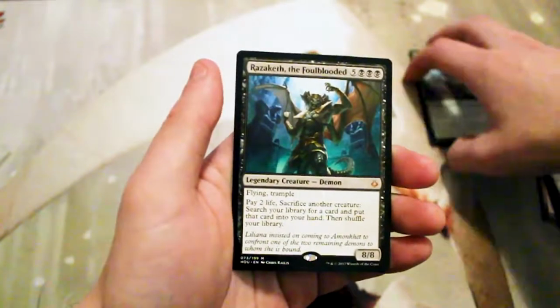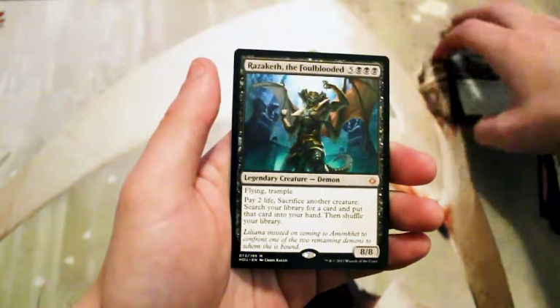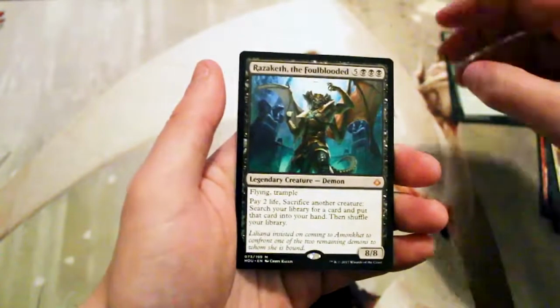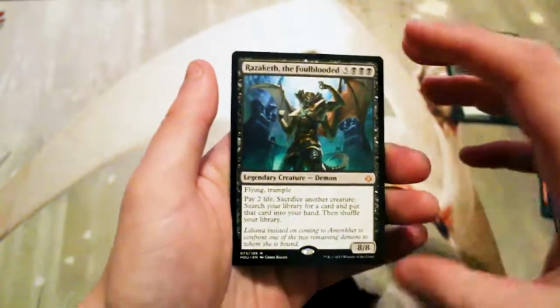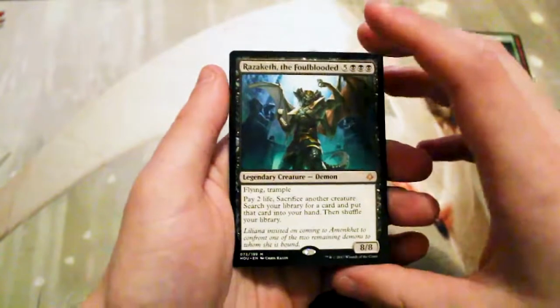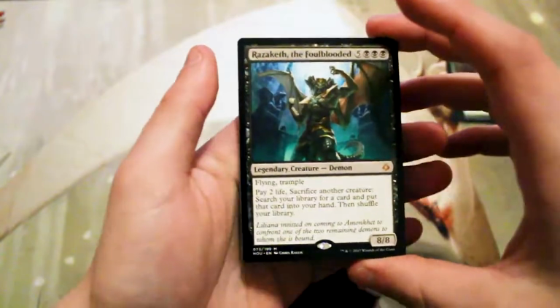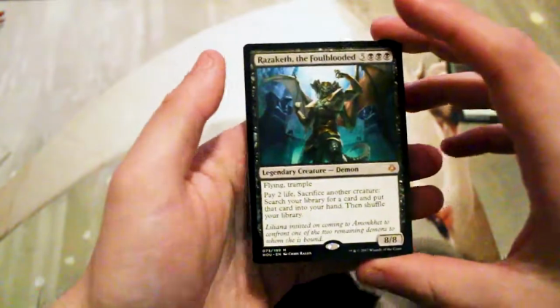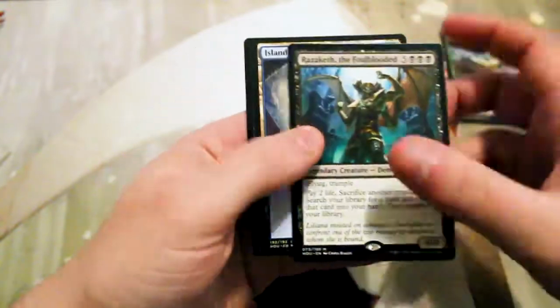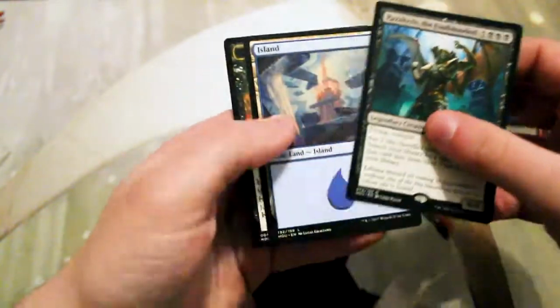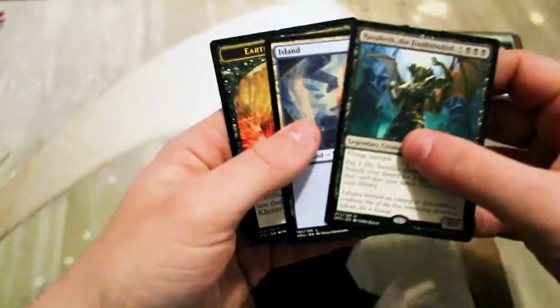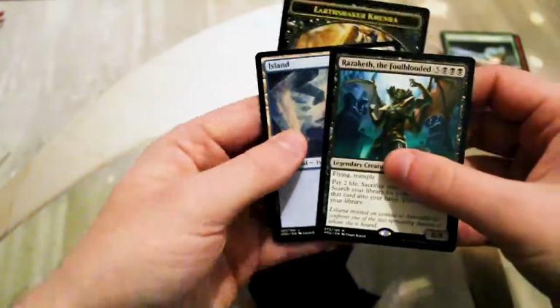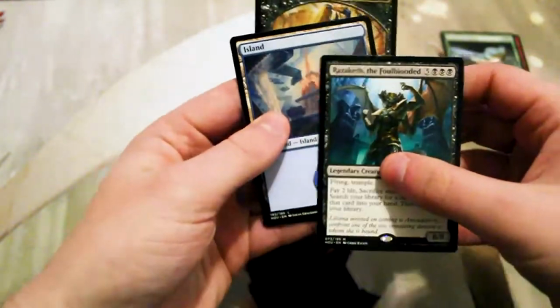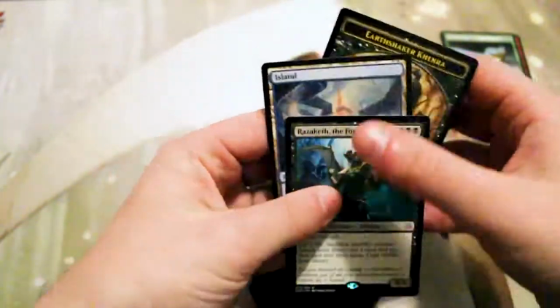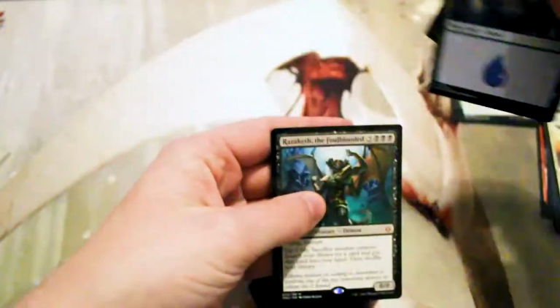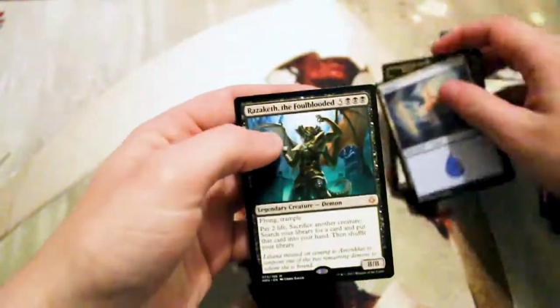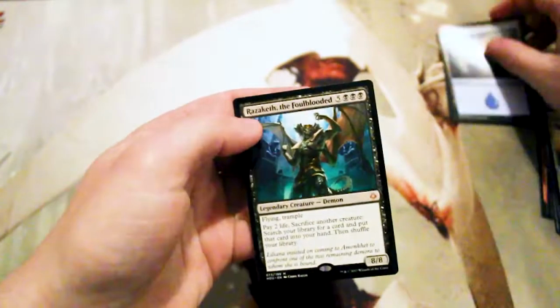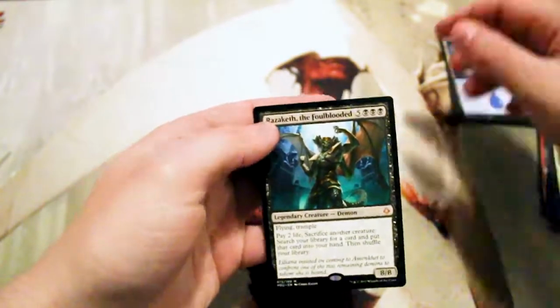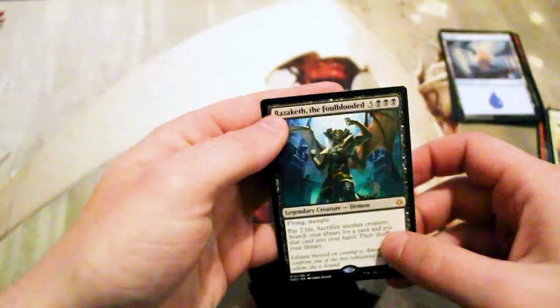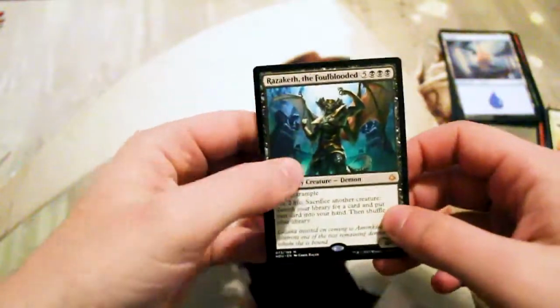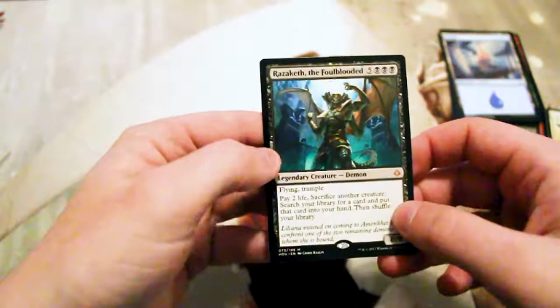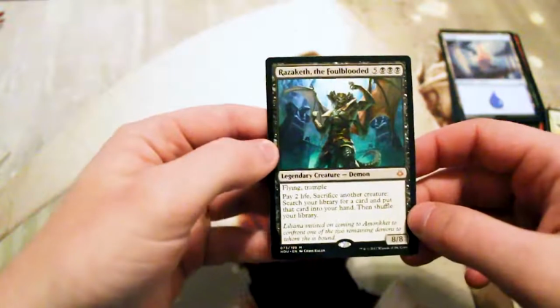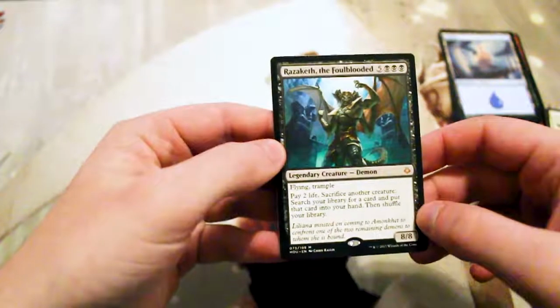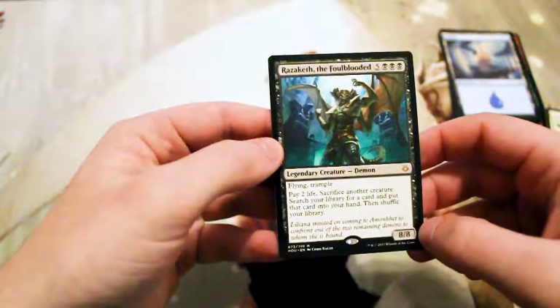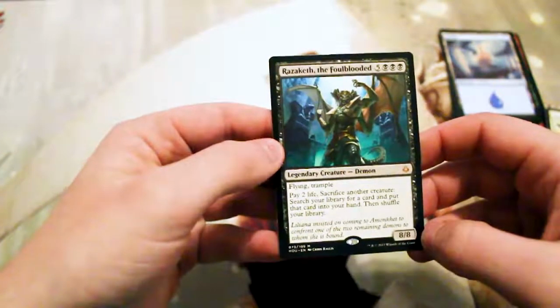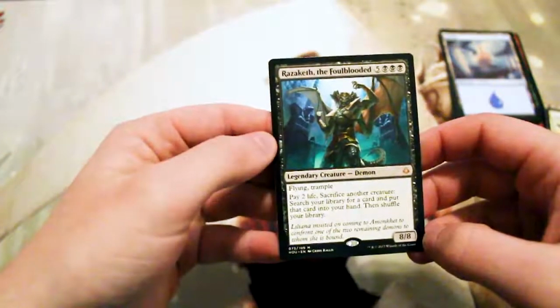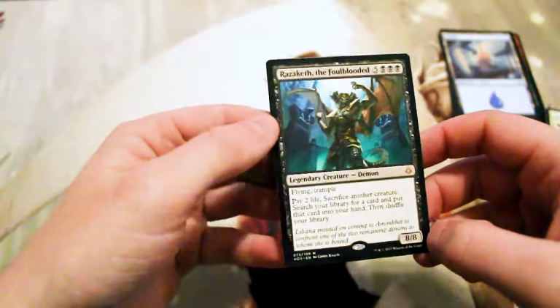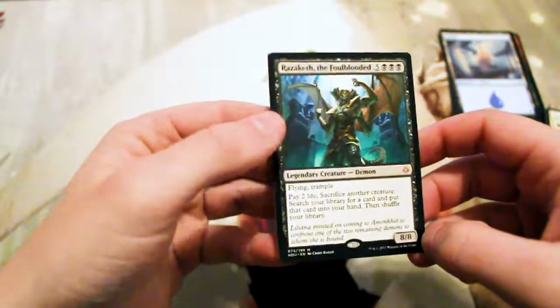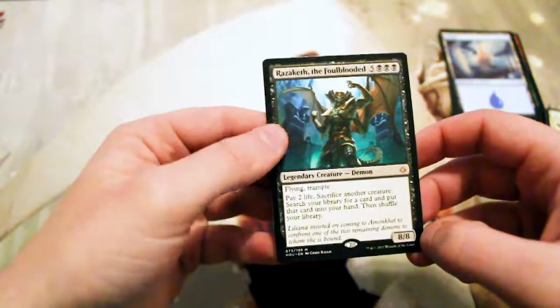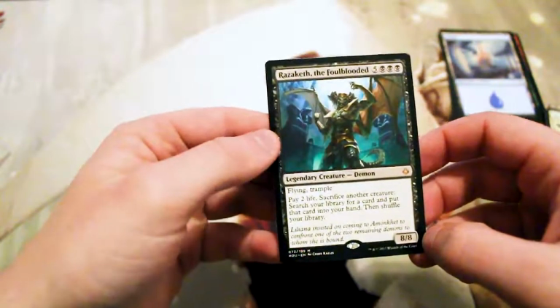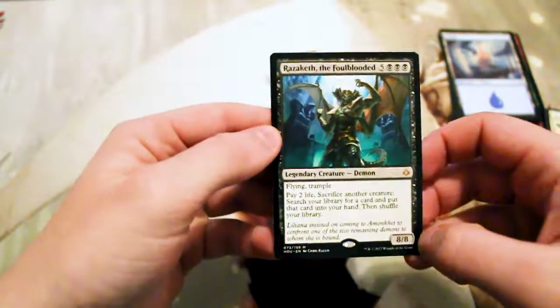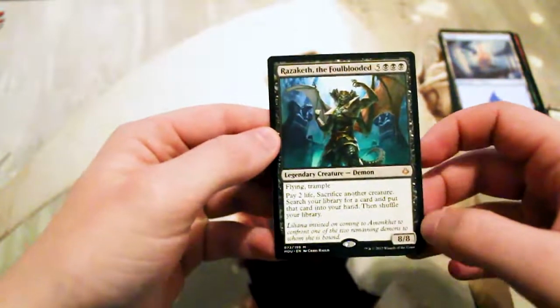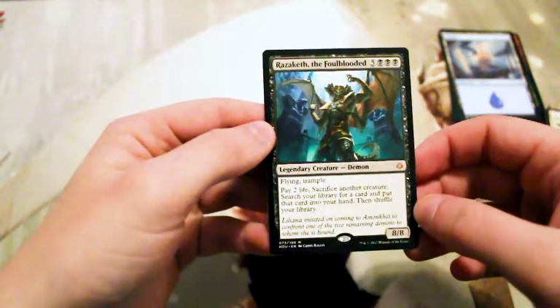Razaketh, the Foul-Blooded! This is actually a really great pull. And then of course an Island and a token. This is great though — five and three black, which is quite a lot for a legendary creature Demon.